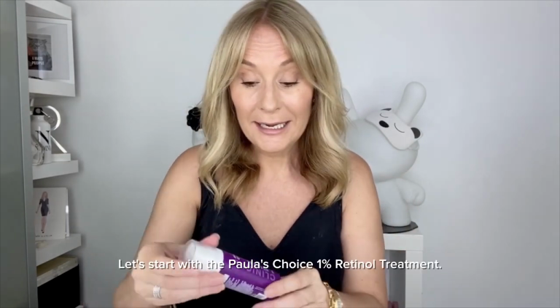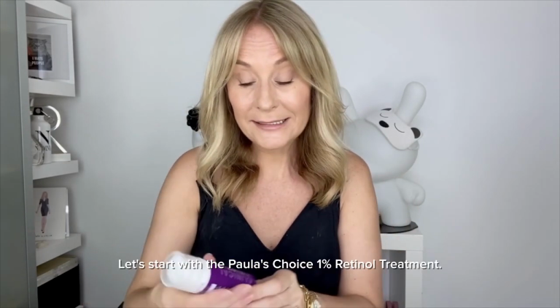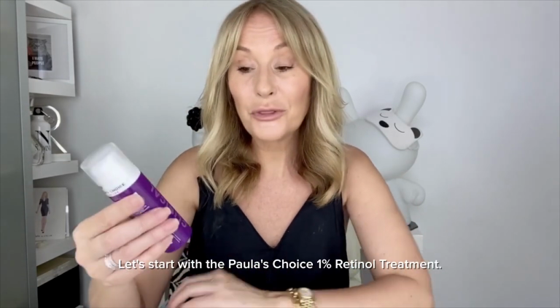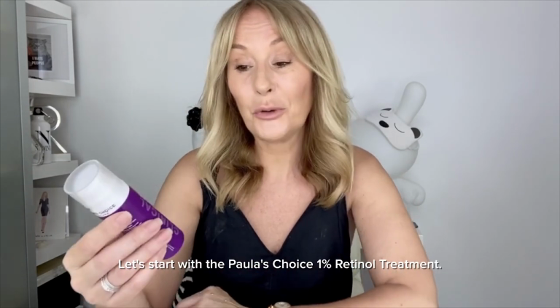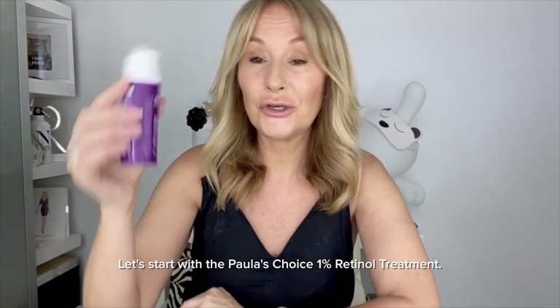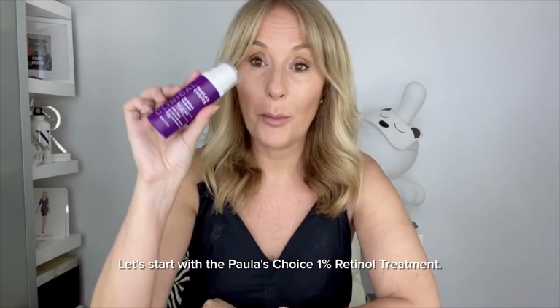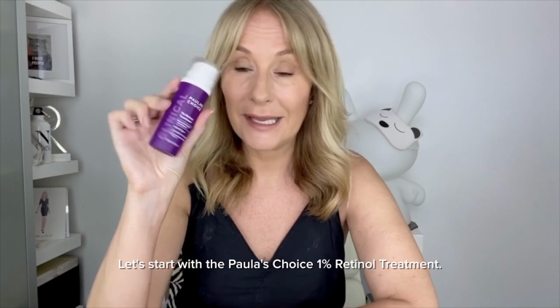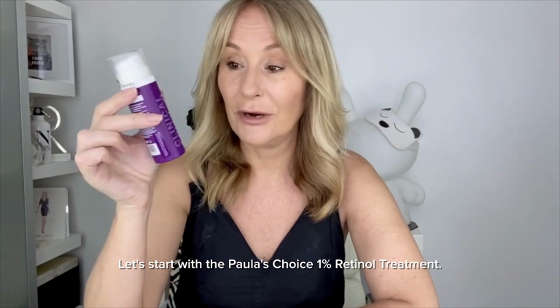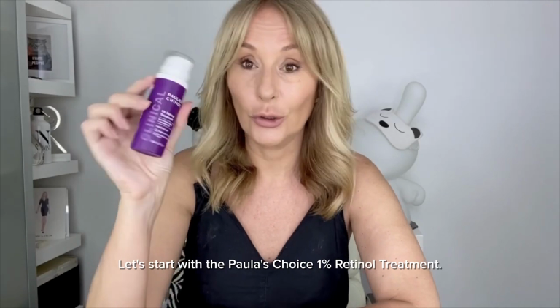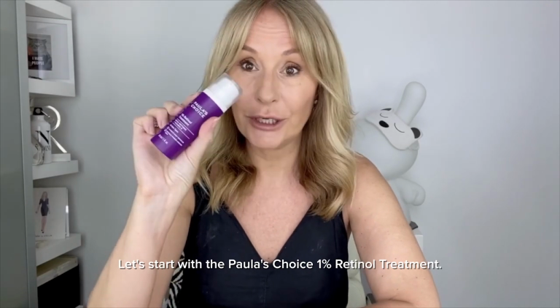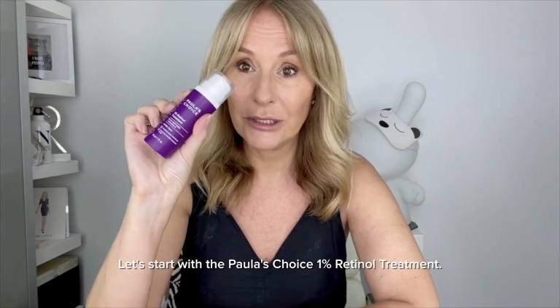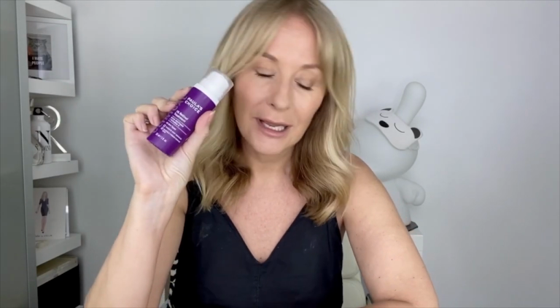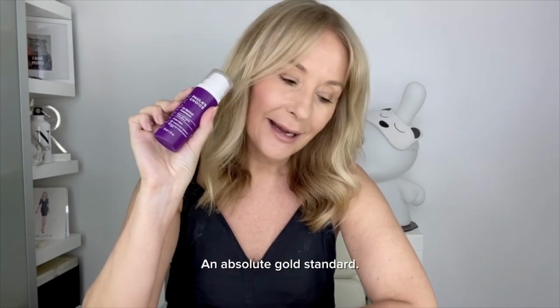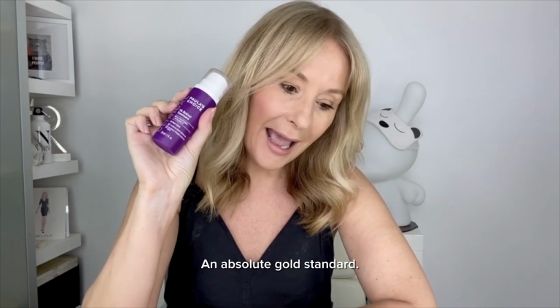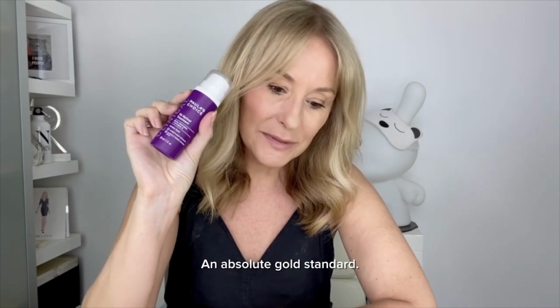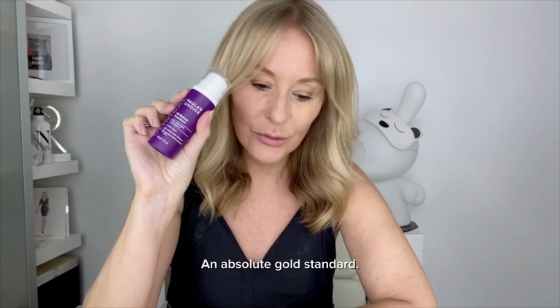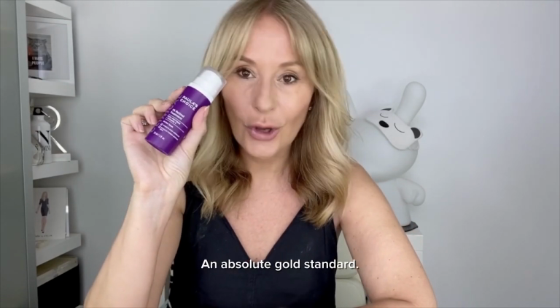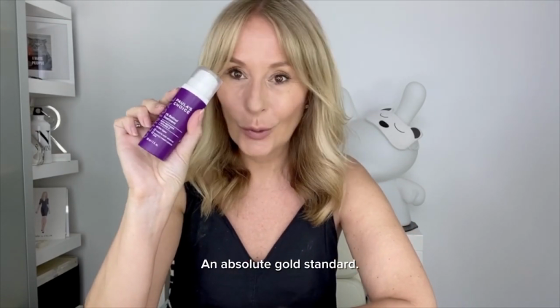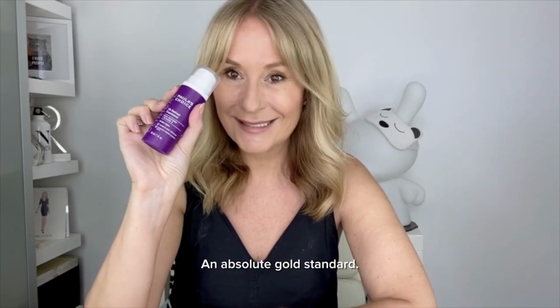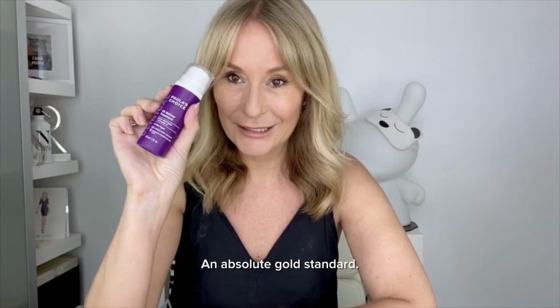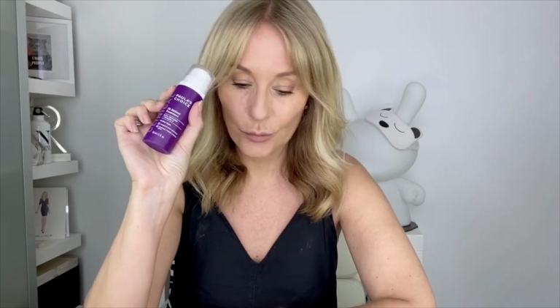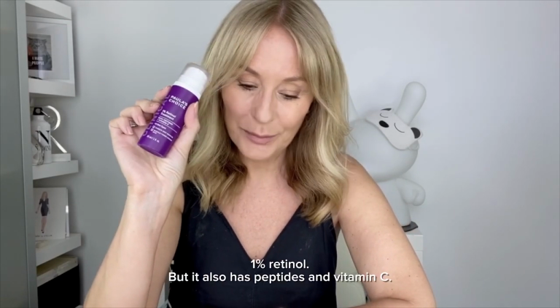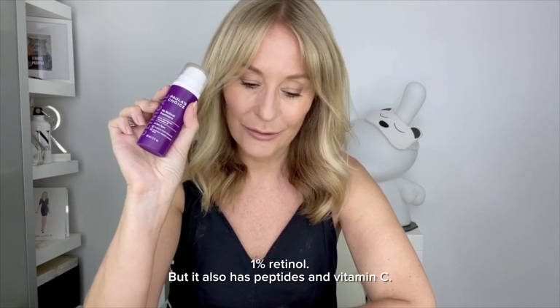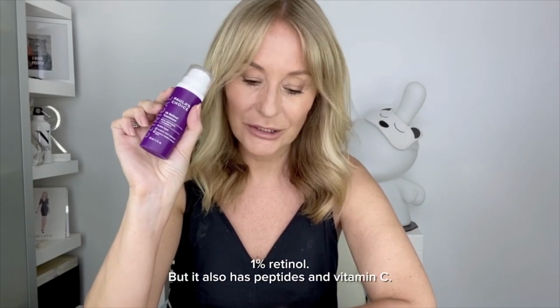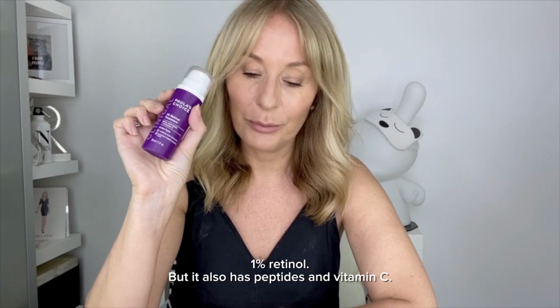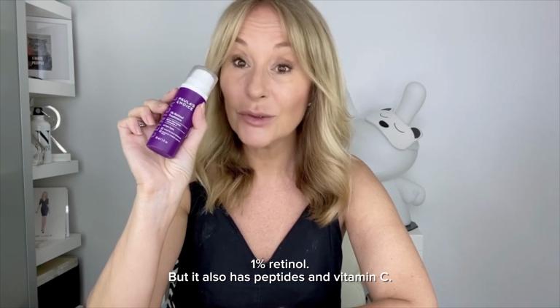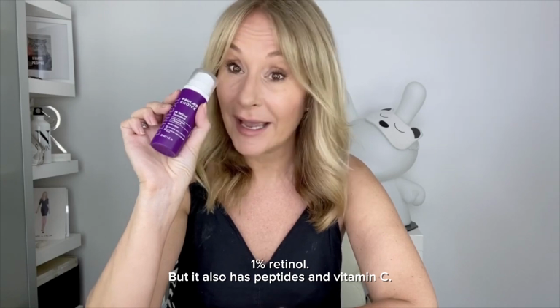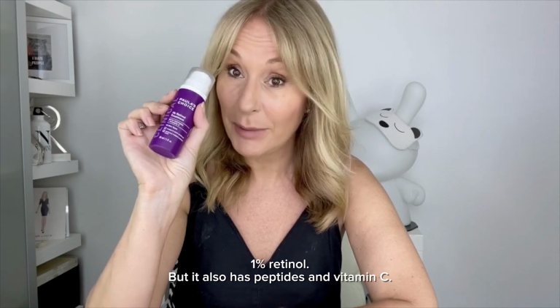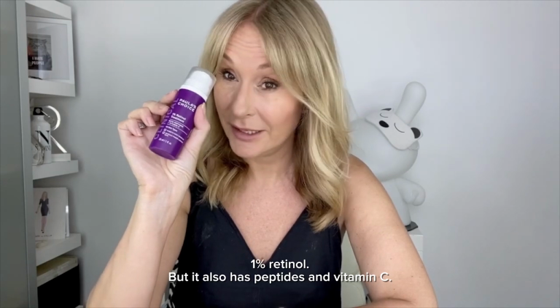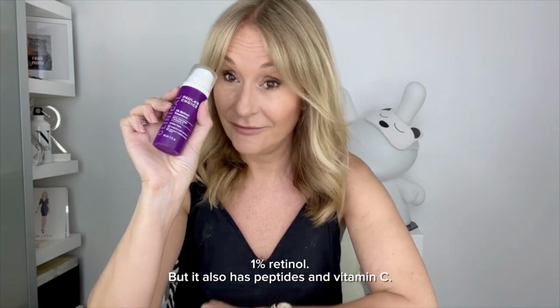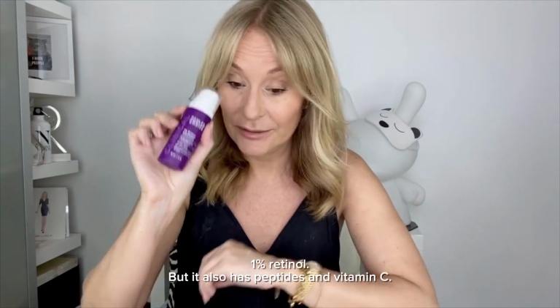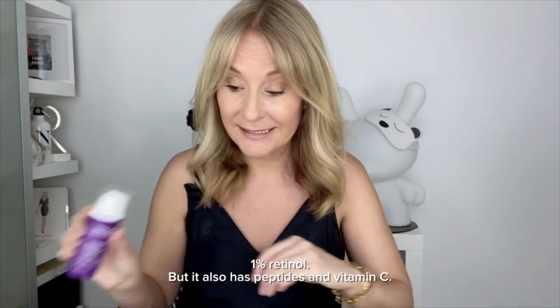Let's start with the Paula's Choice 1% Retinol Treatment. An absolute gold standard 1% retinol, but it also has peptides and vitamin C.